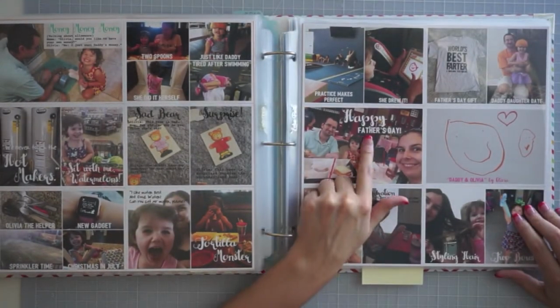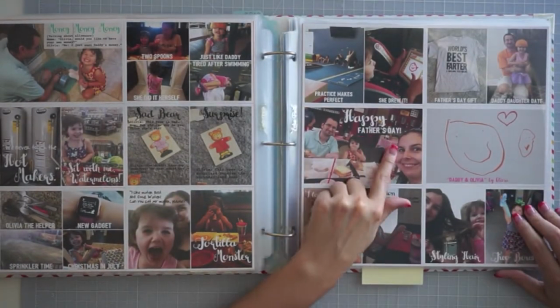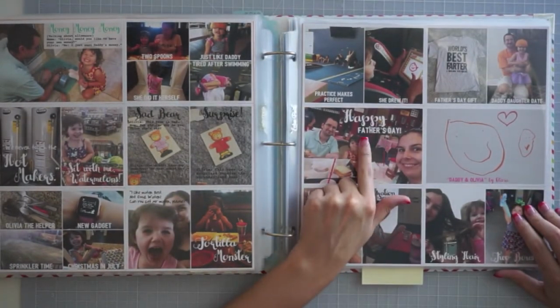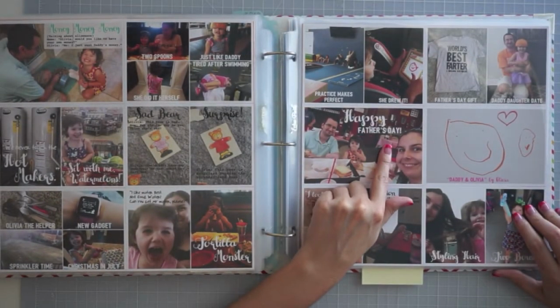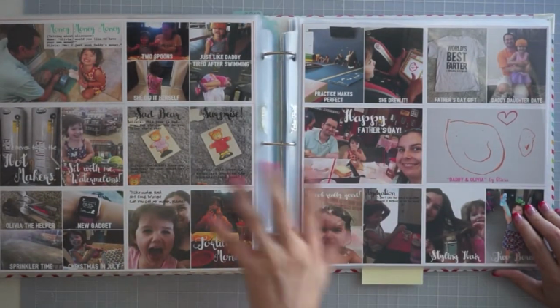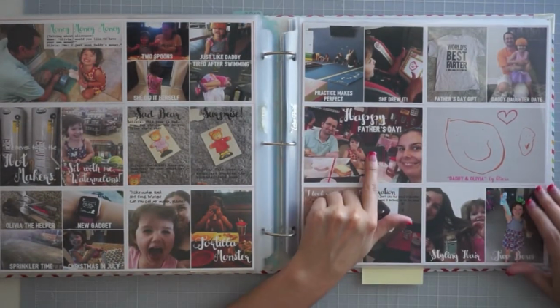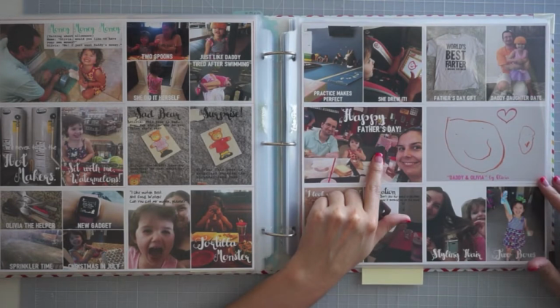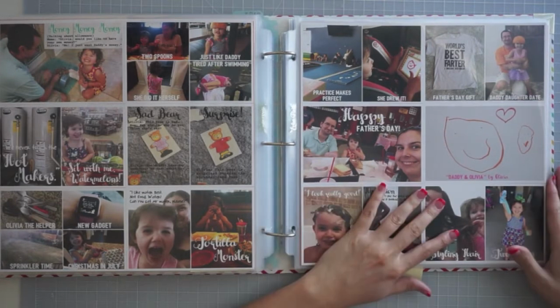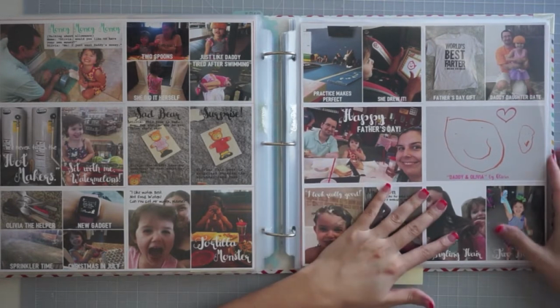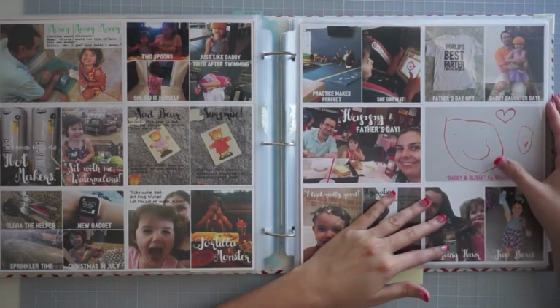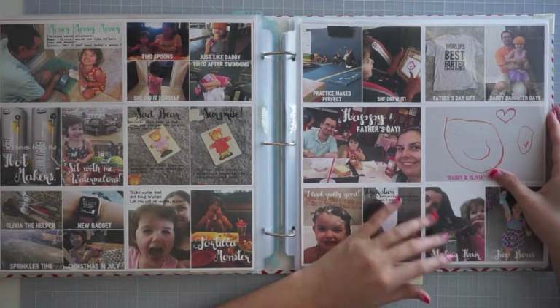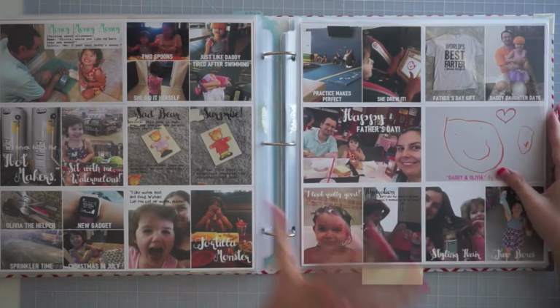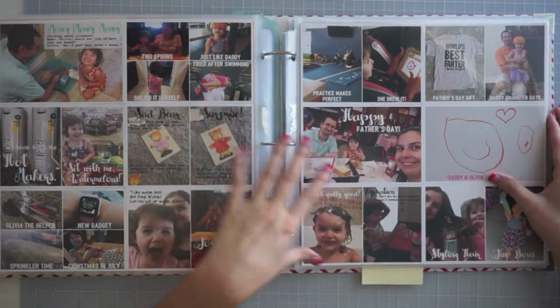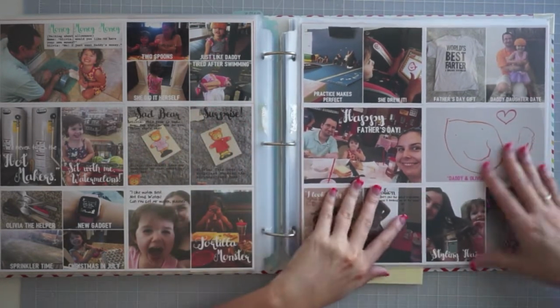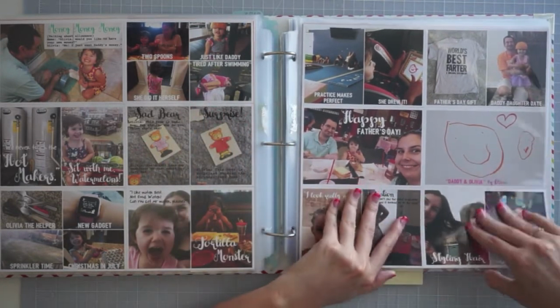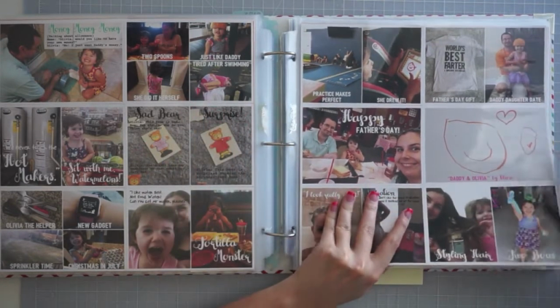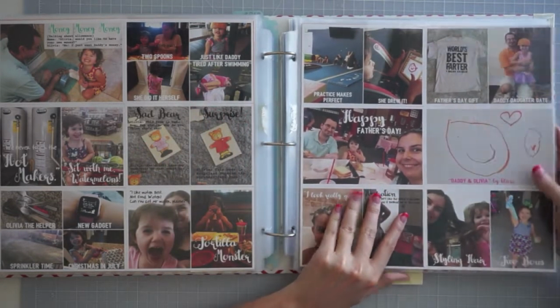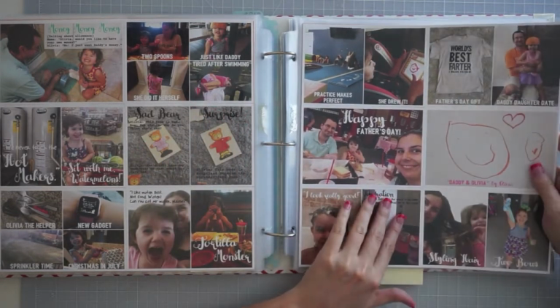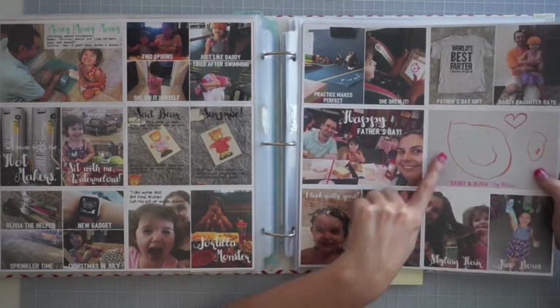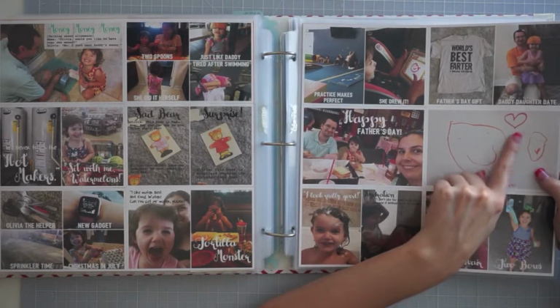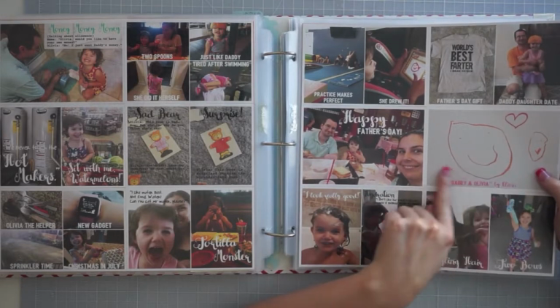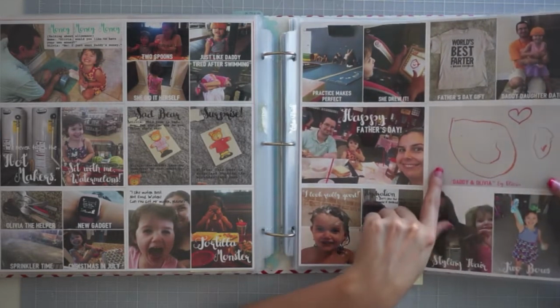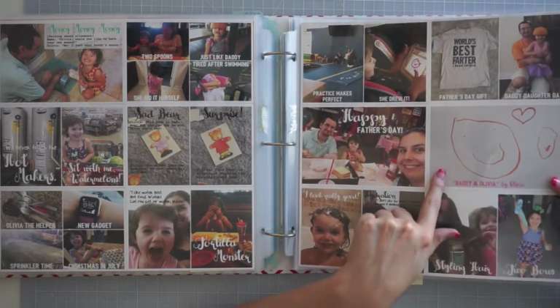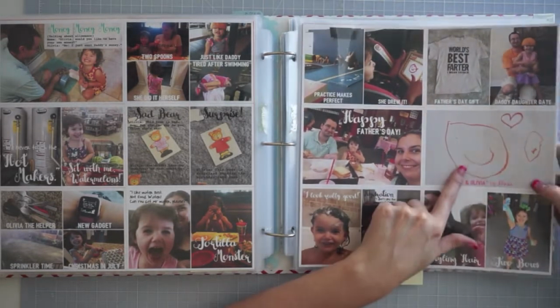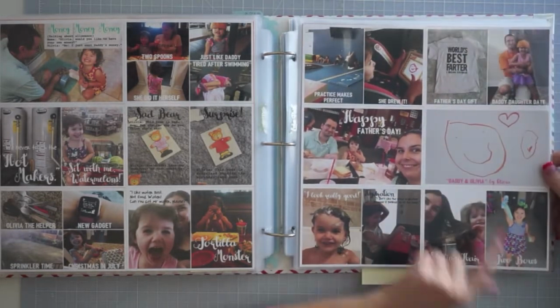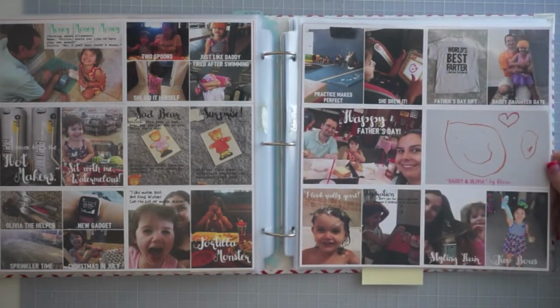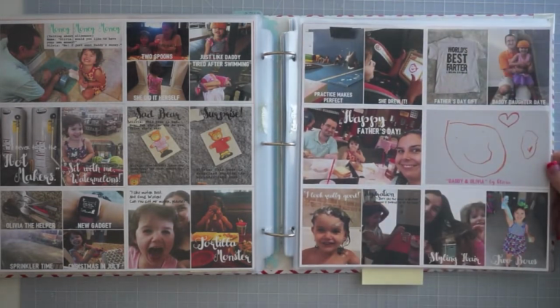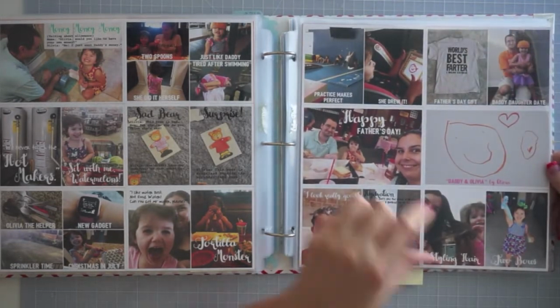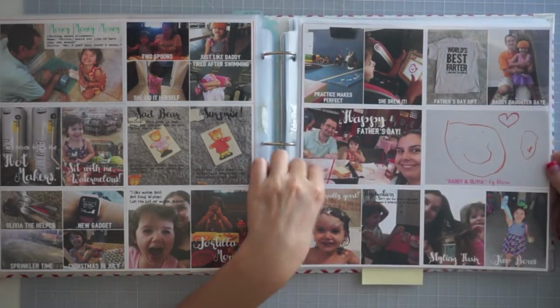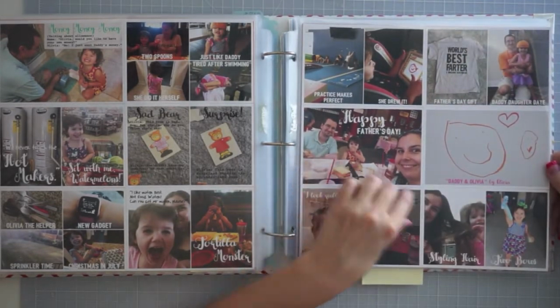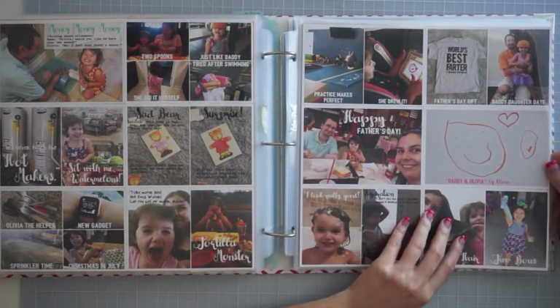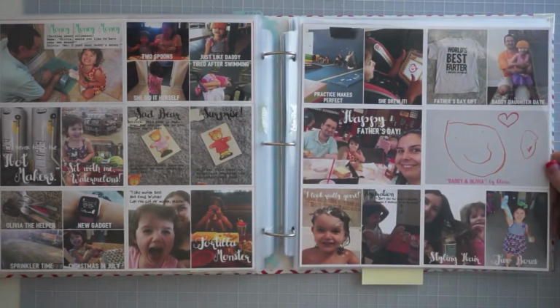So now we're moving into June — Happy Father's Day. One thing I like about the way I'm doing it now is I can add in some of her artwork. I just took a picture of her artwork and stuck it in there, and I could also do smaller ones here and there.